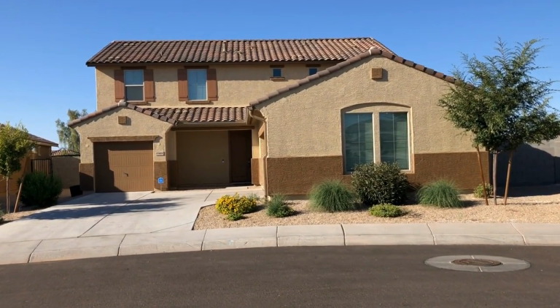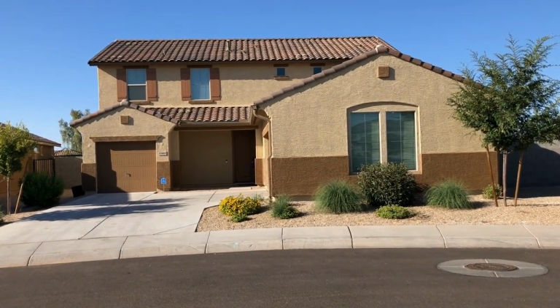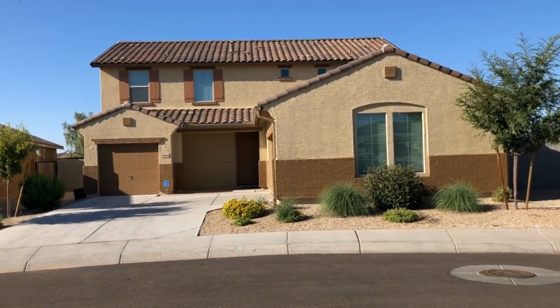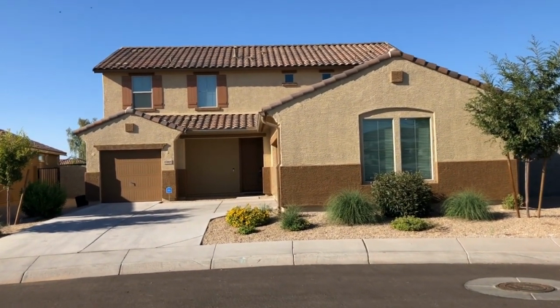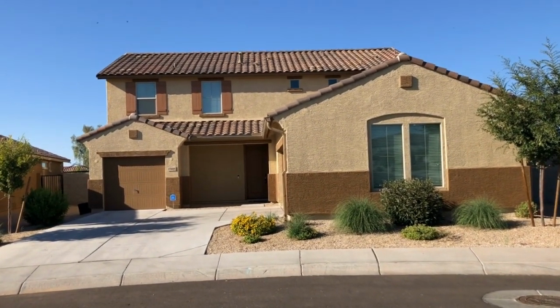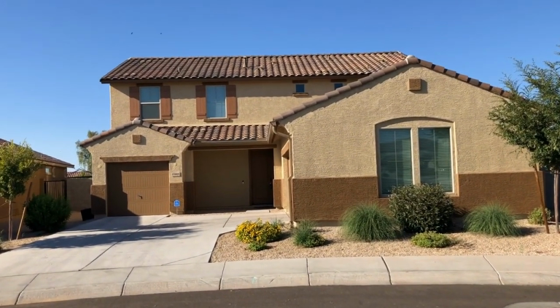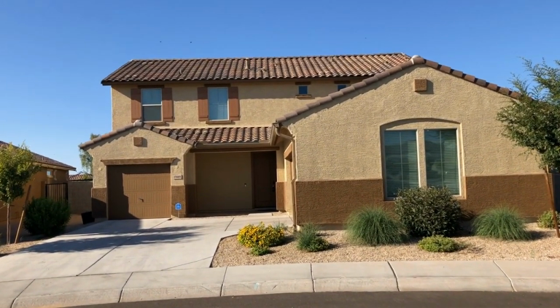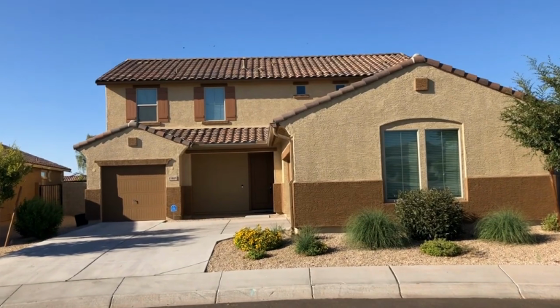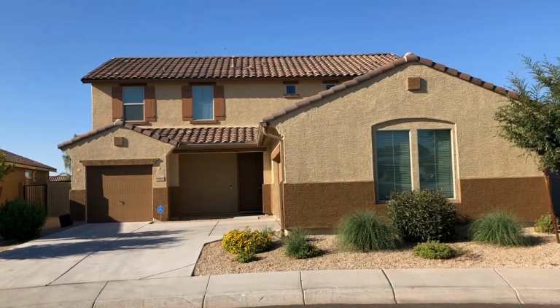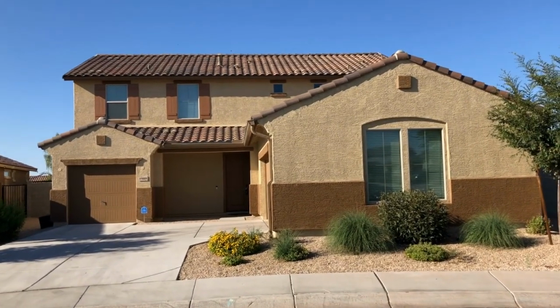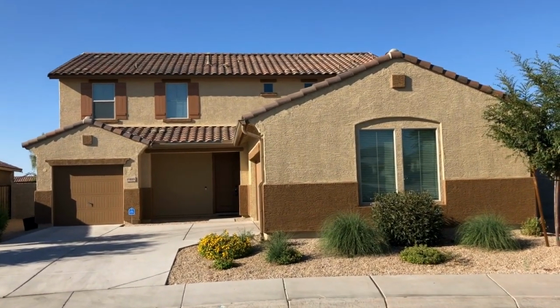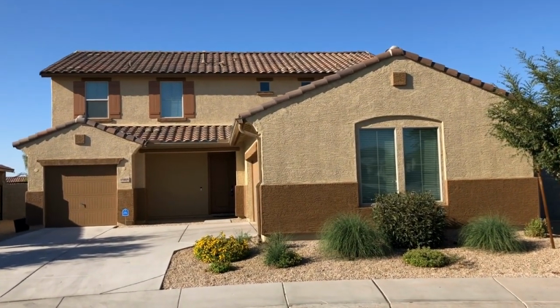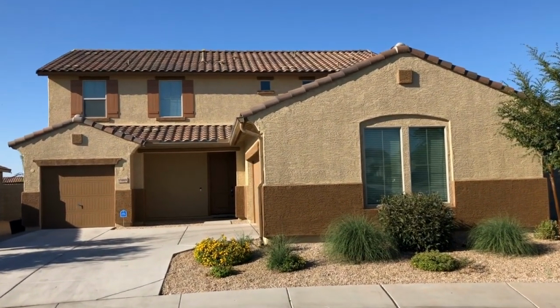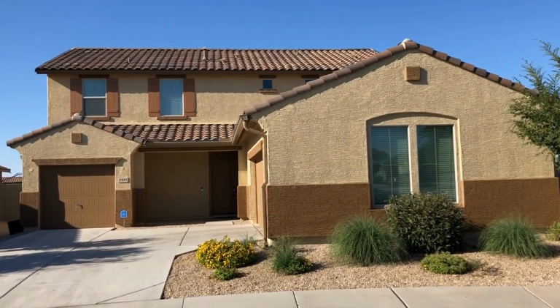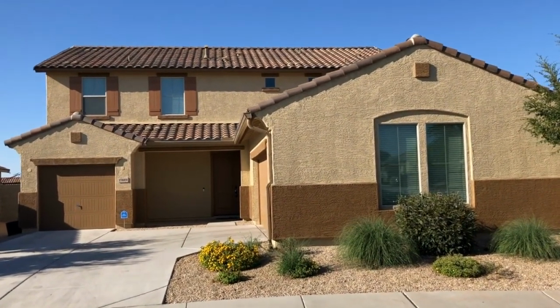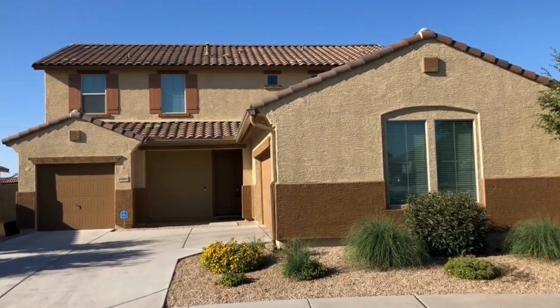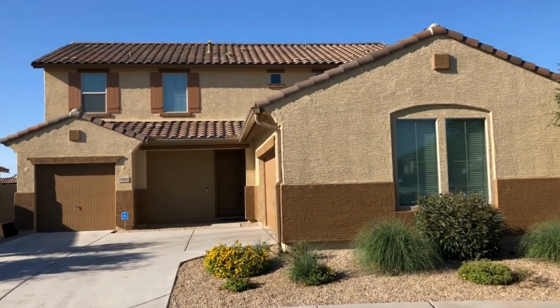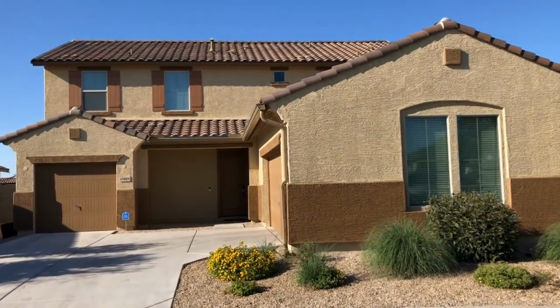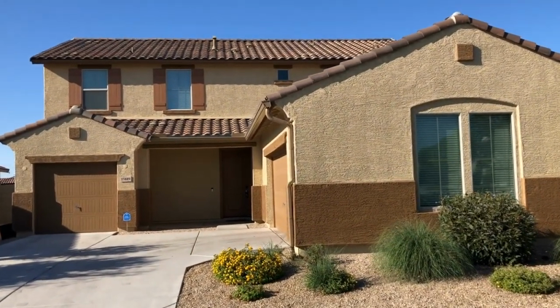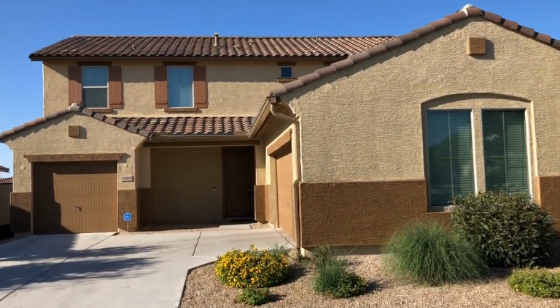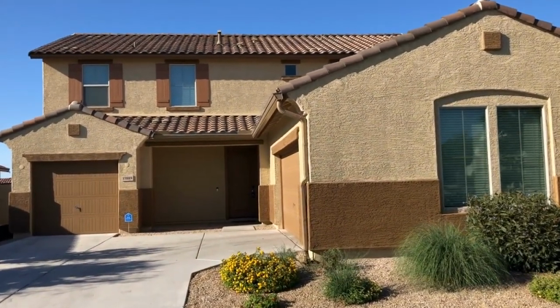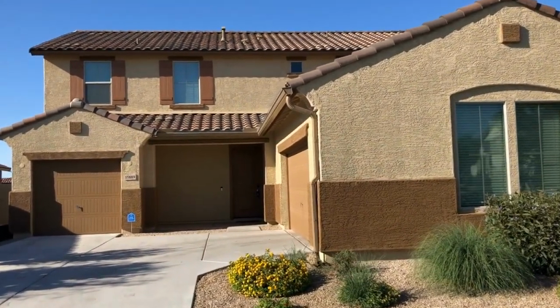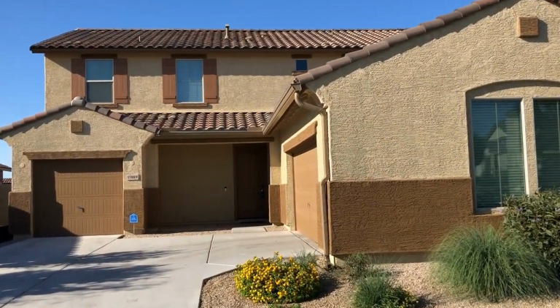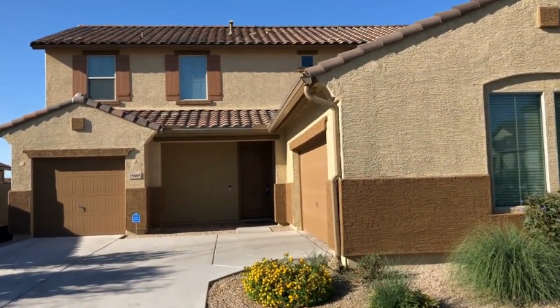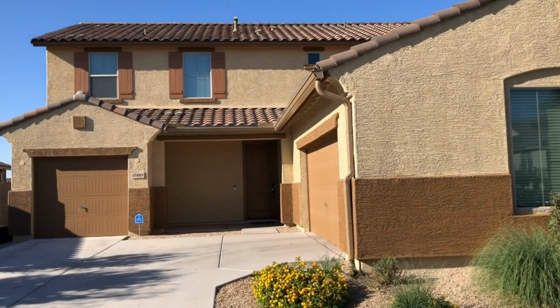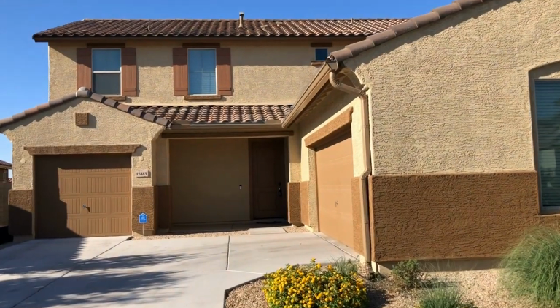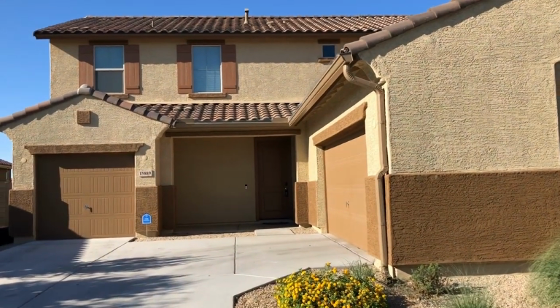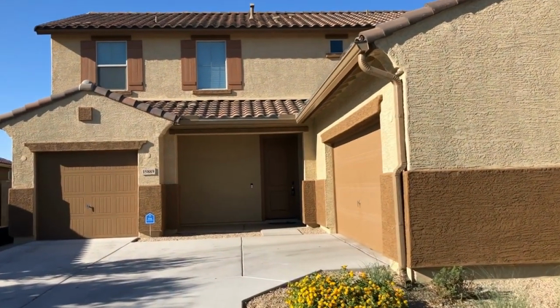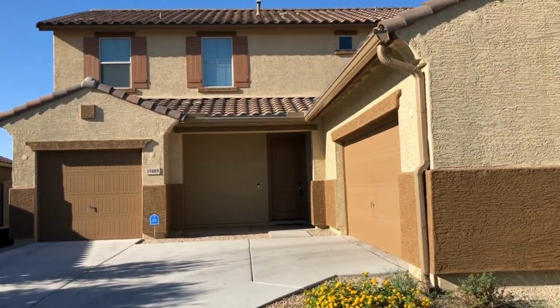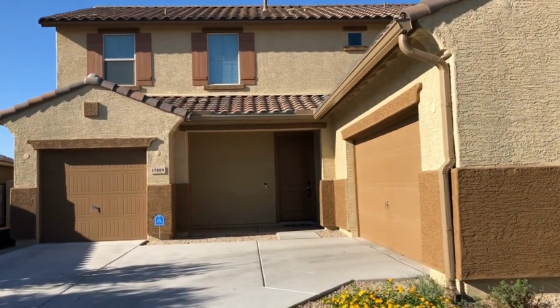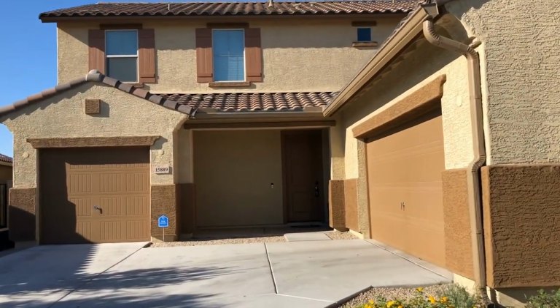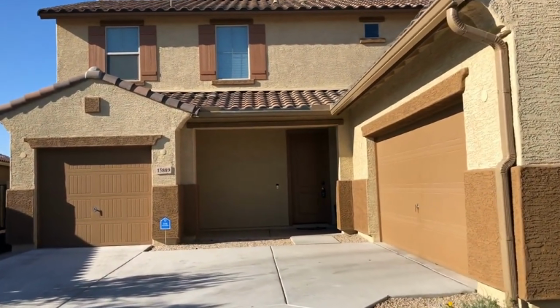ServiceStar Realty has been in business since 2011 and we strive to be the best property management company in Surprise, Arizona. We hope you enjoy this video tour.